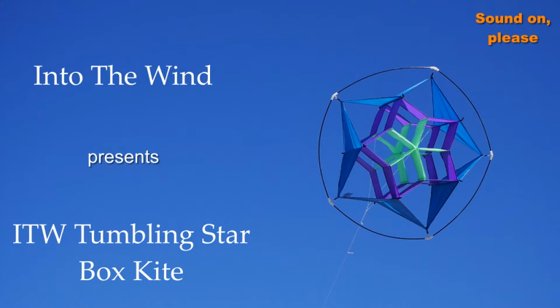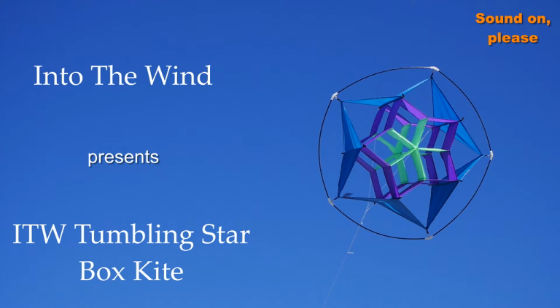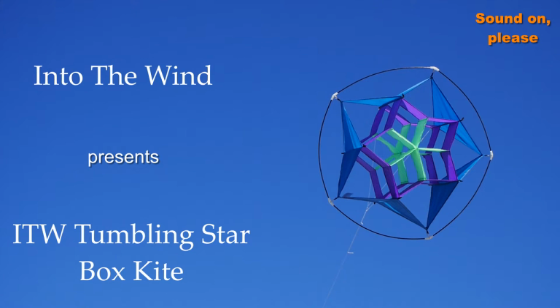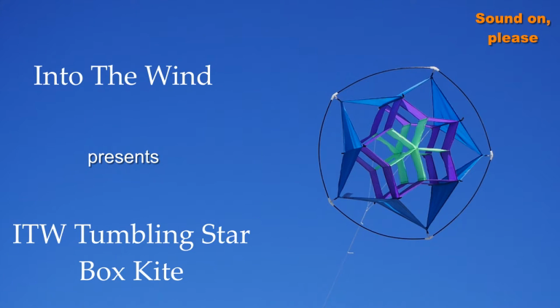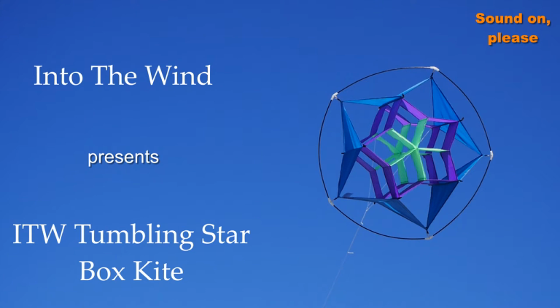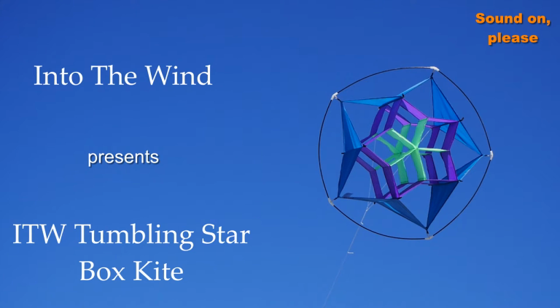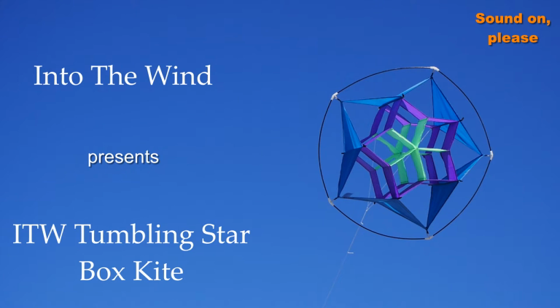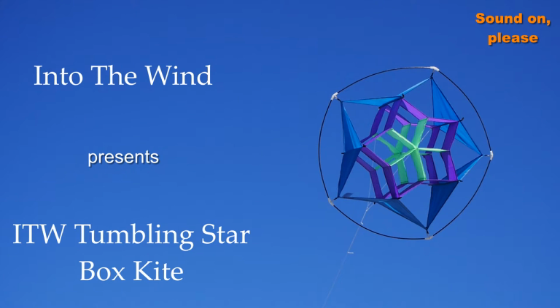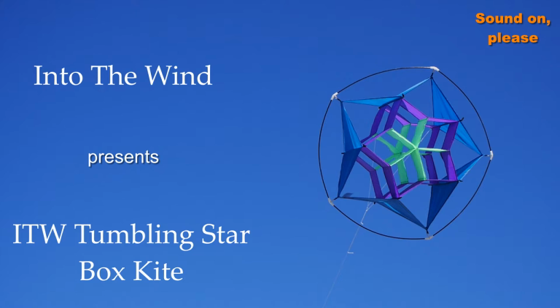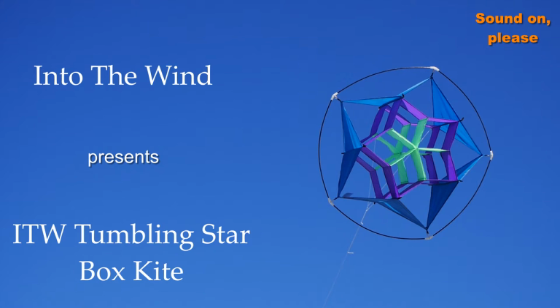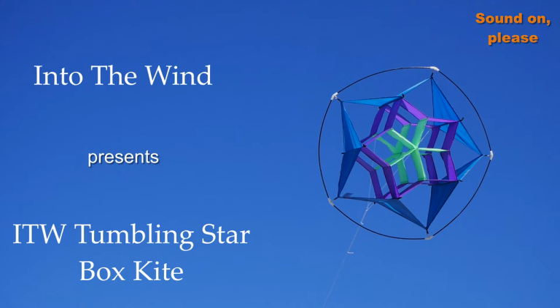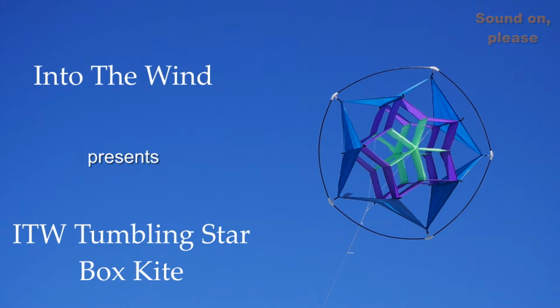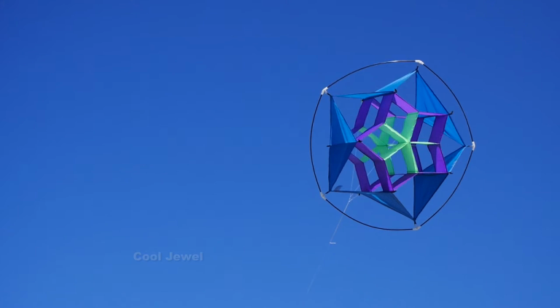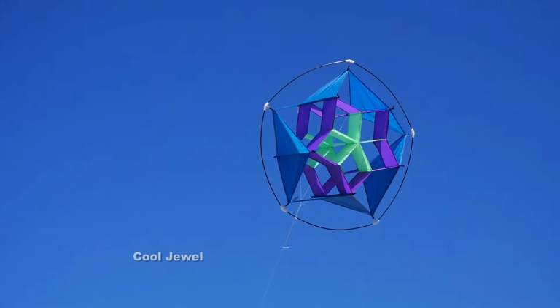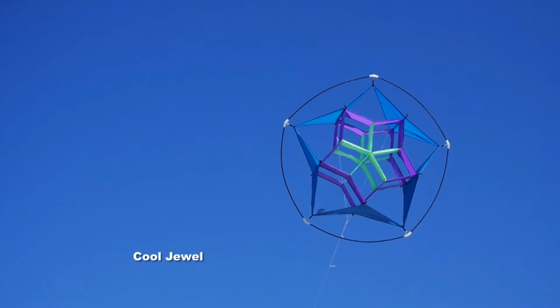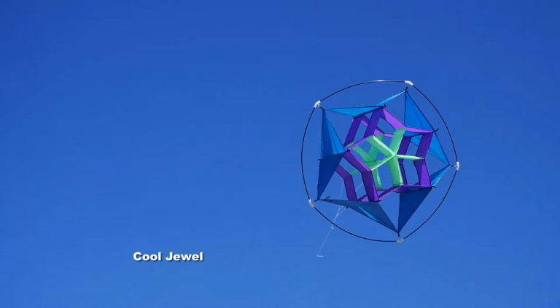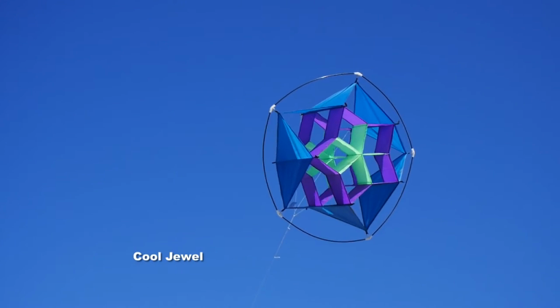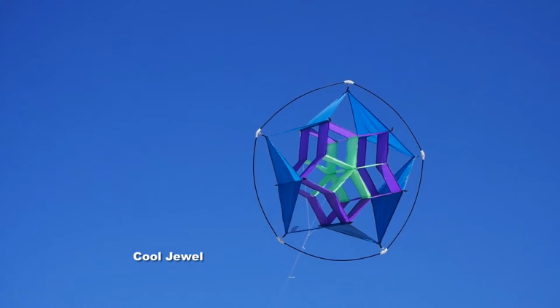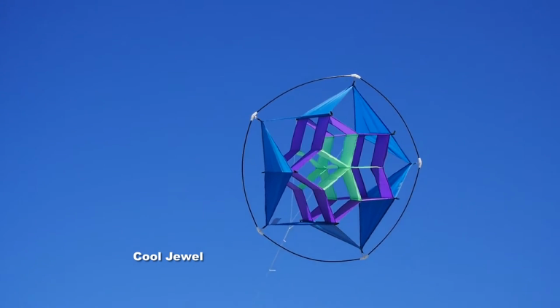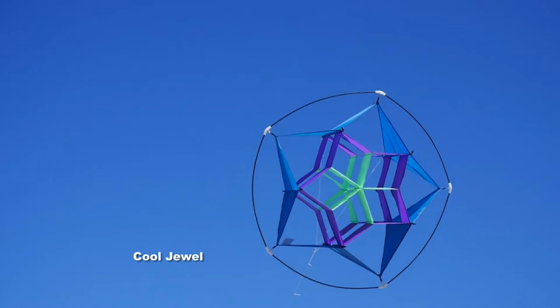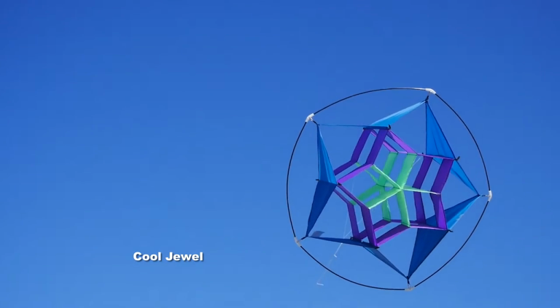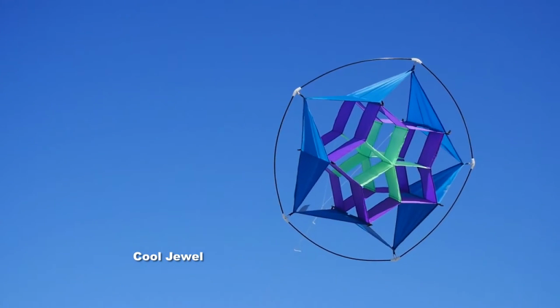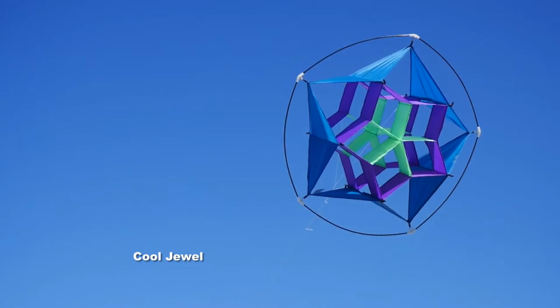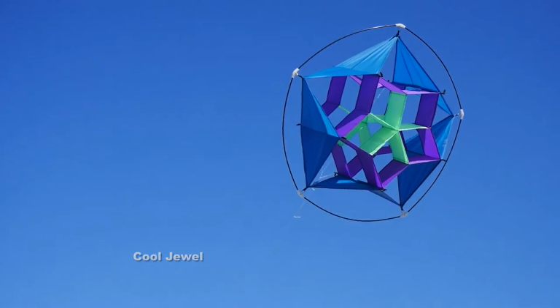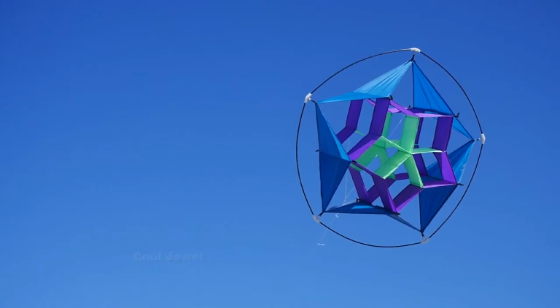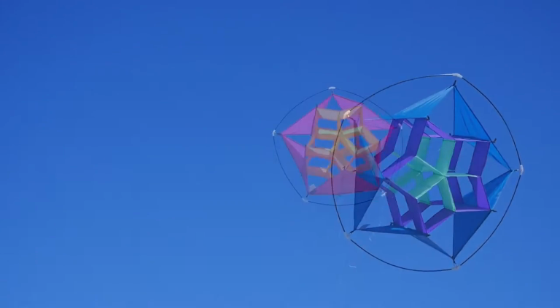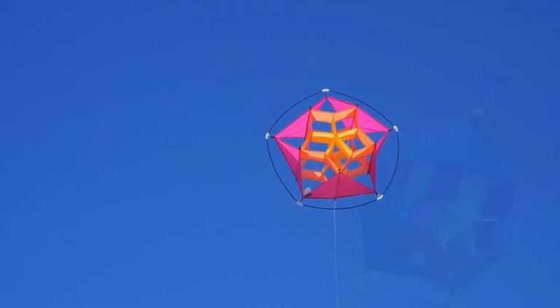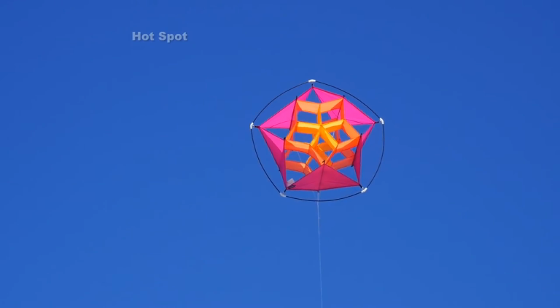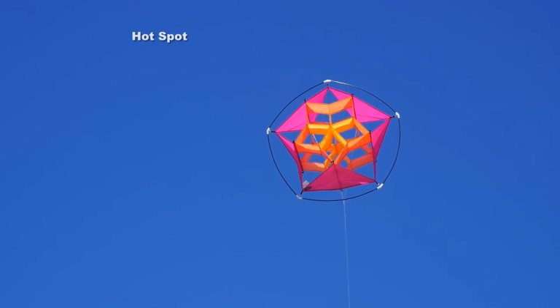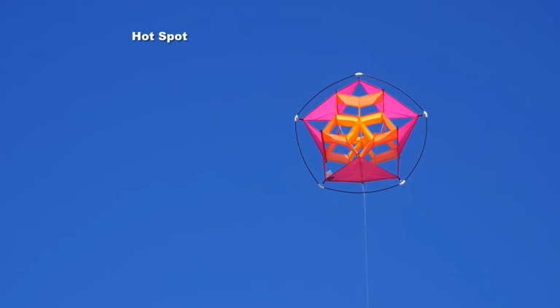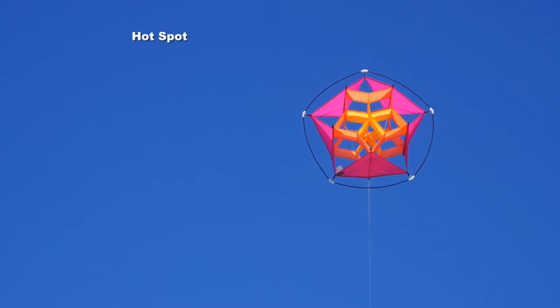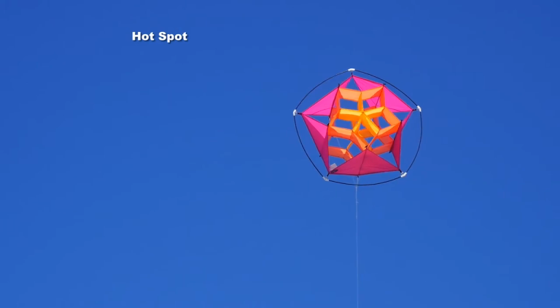Into the Wind presents the Tumbling Star Boxkite. It comes in two great designs: the Cool Jewel or the Hot Spot. Both very nice.